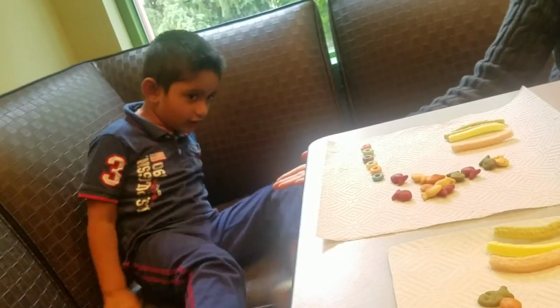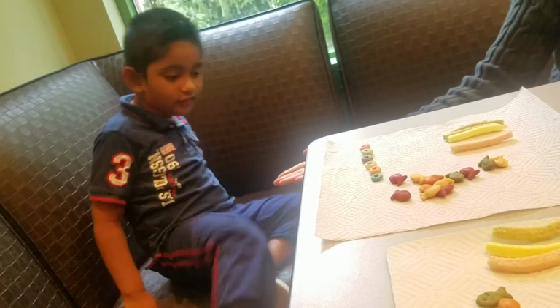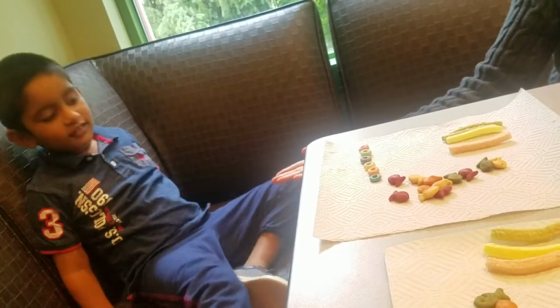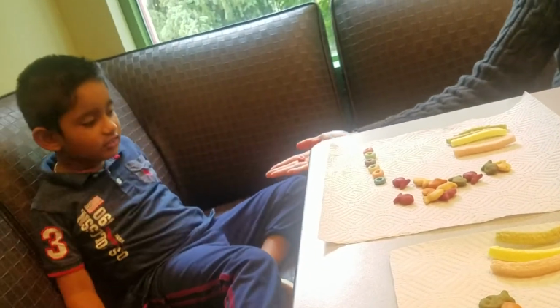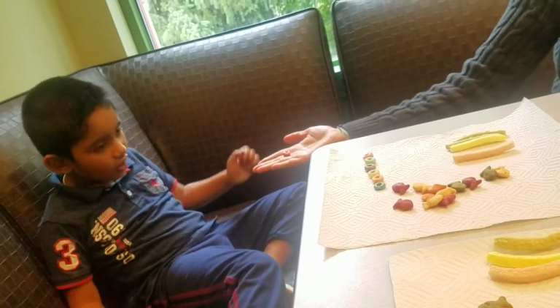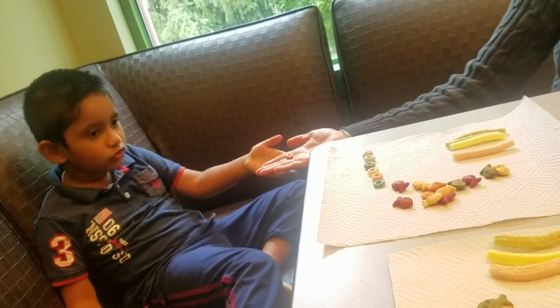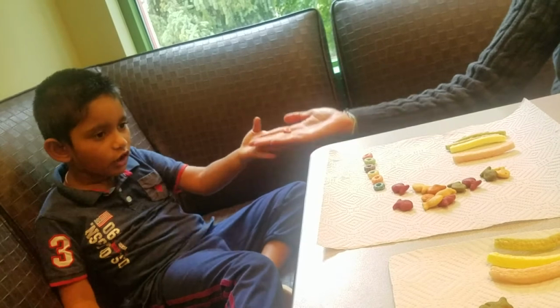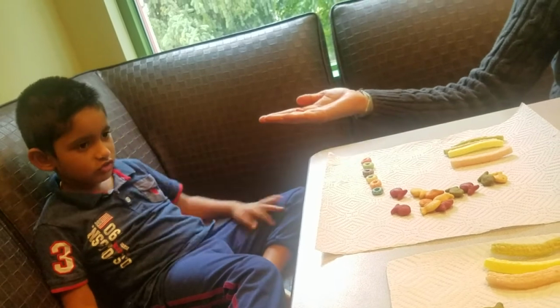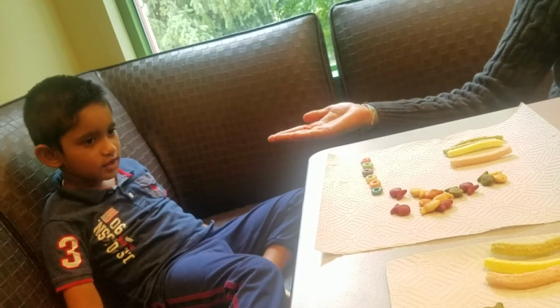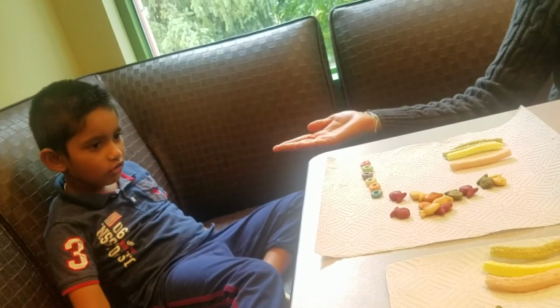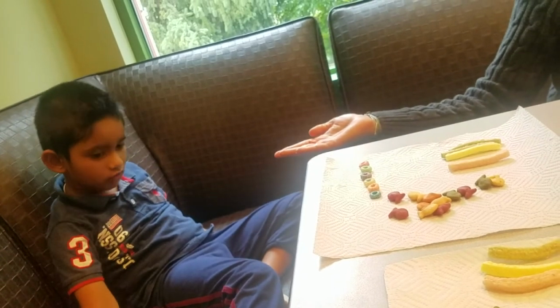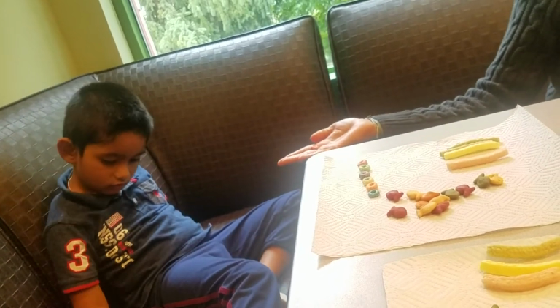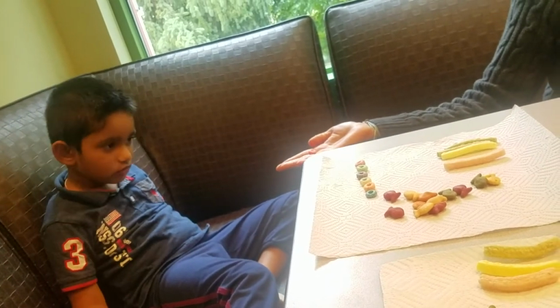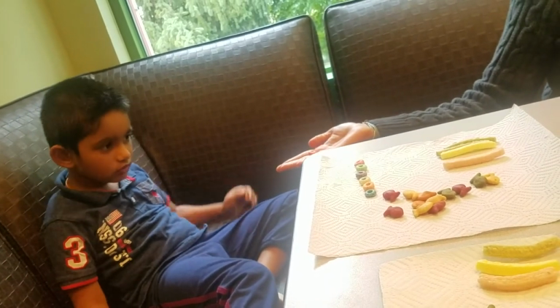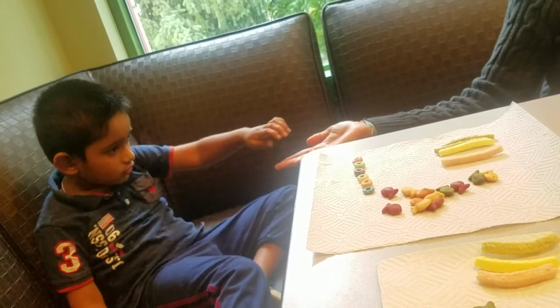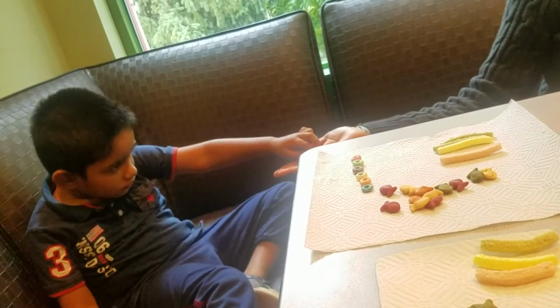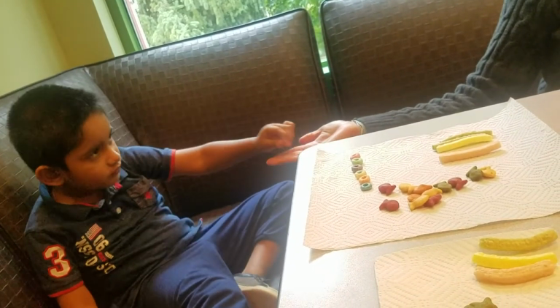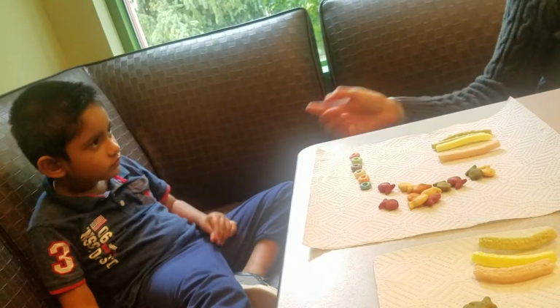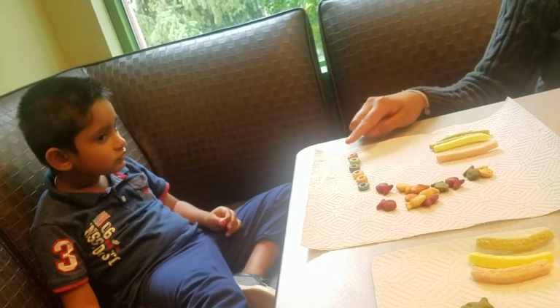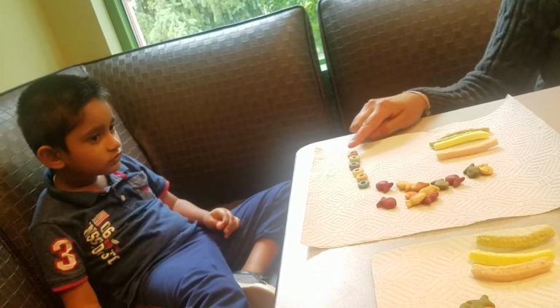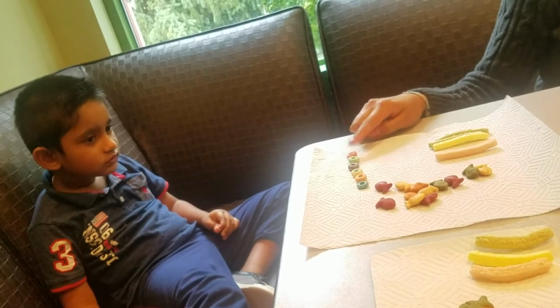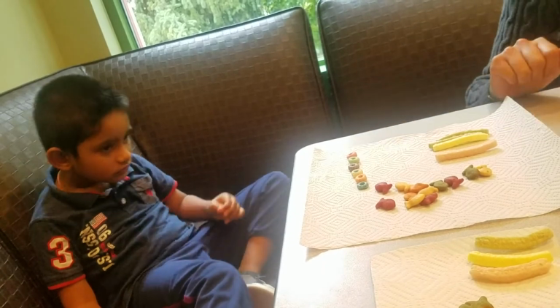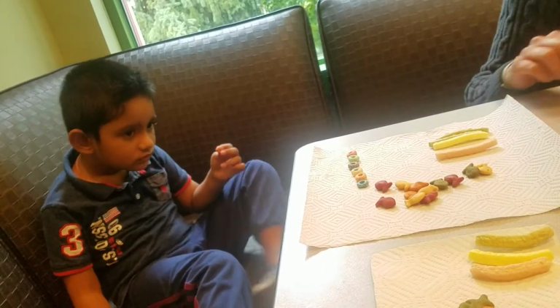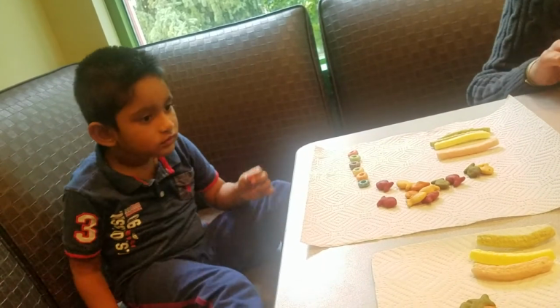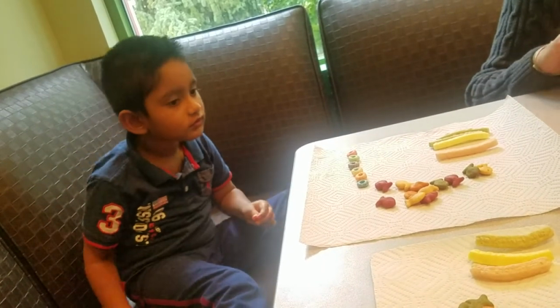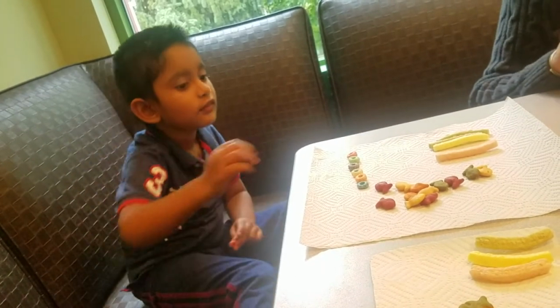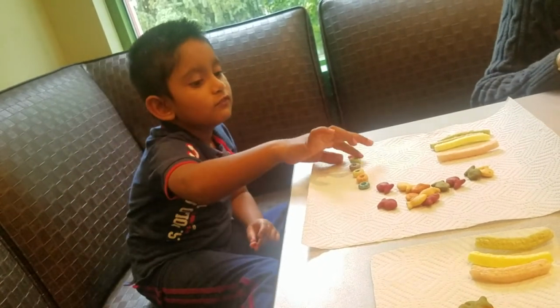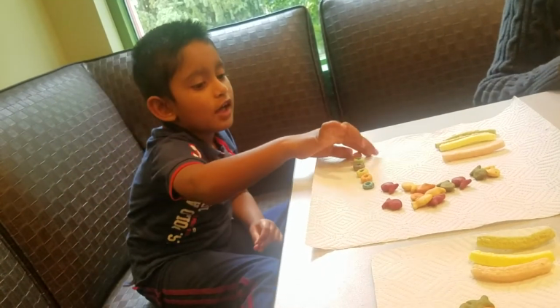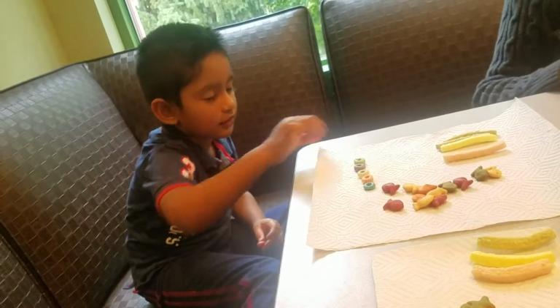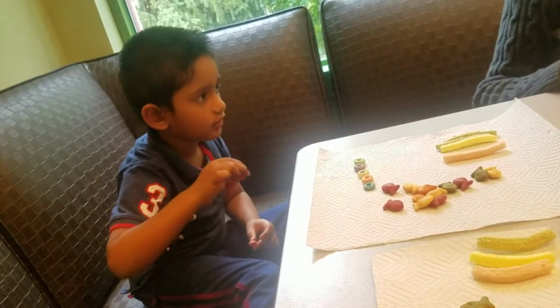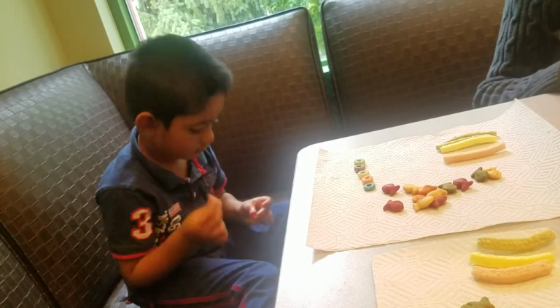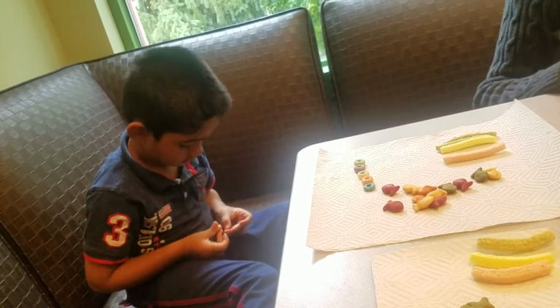No, no, no, no. Put it with same. Match or no? Match. Red. Good matching.